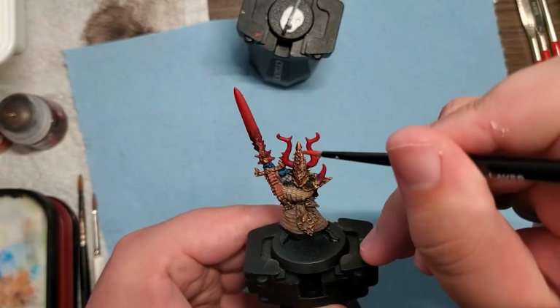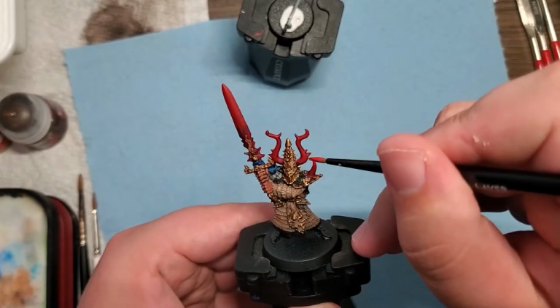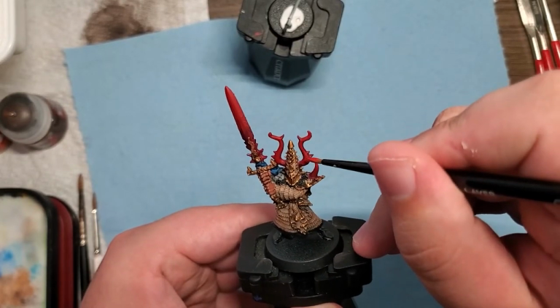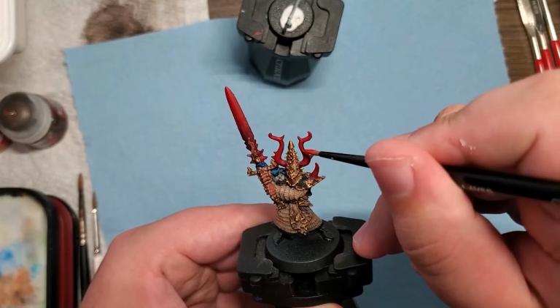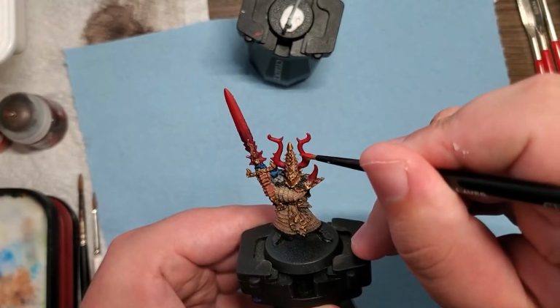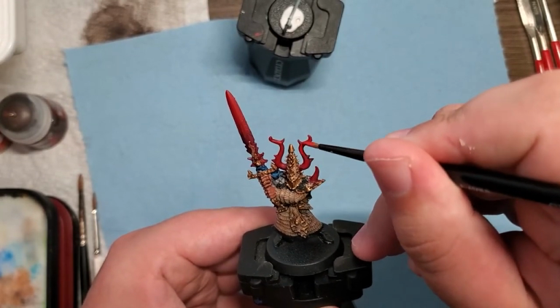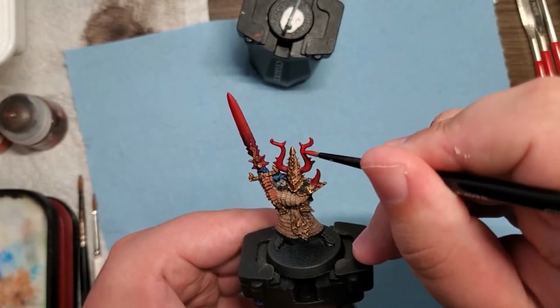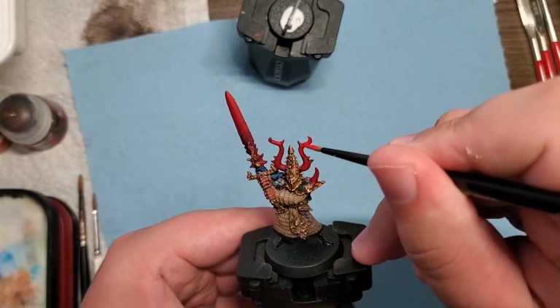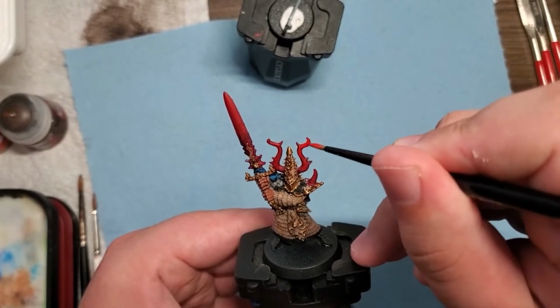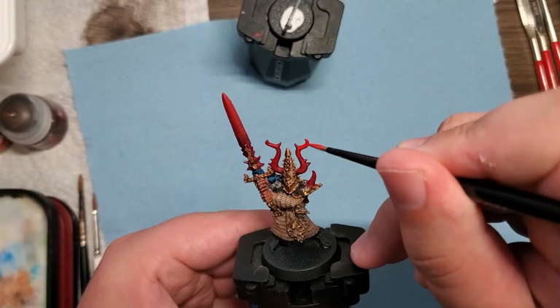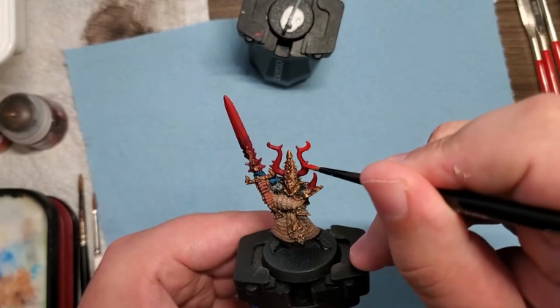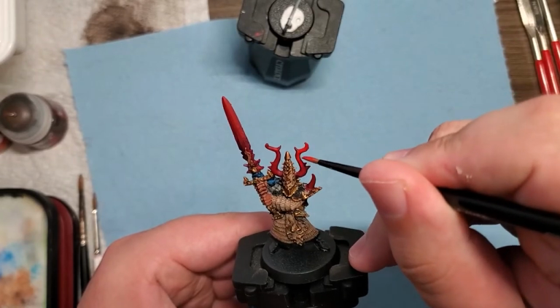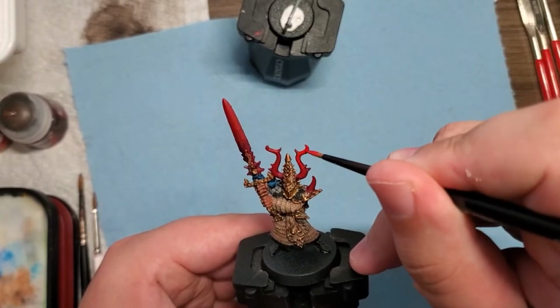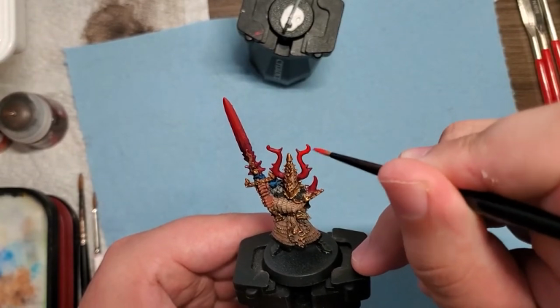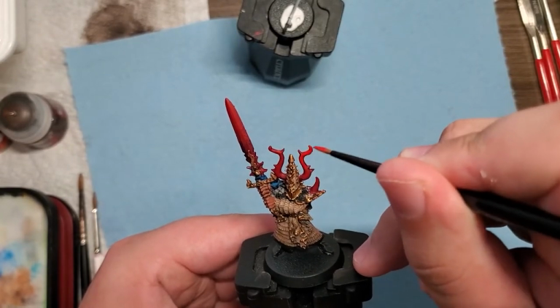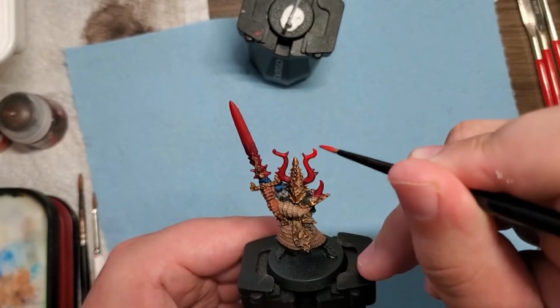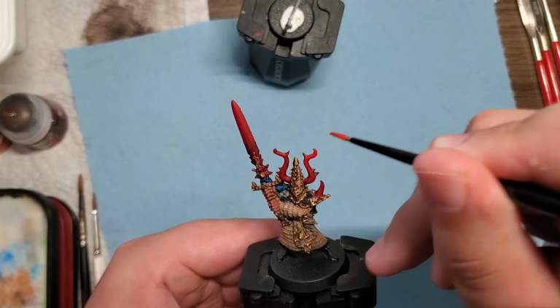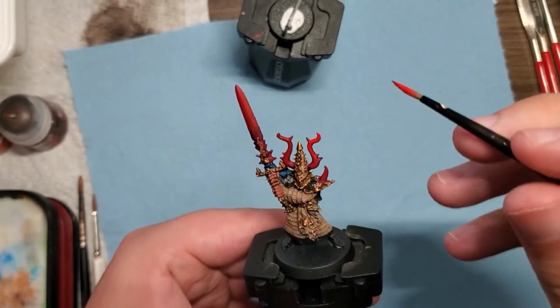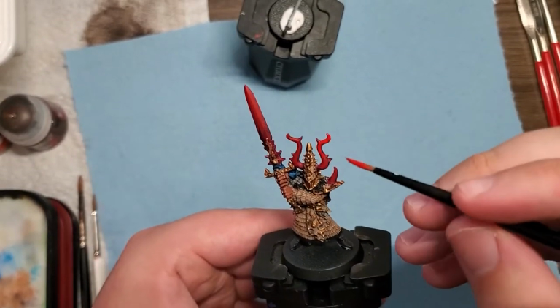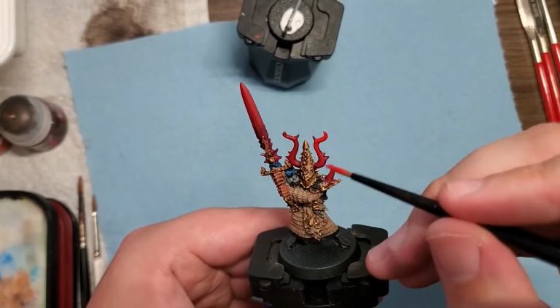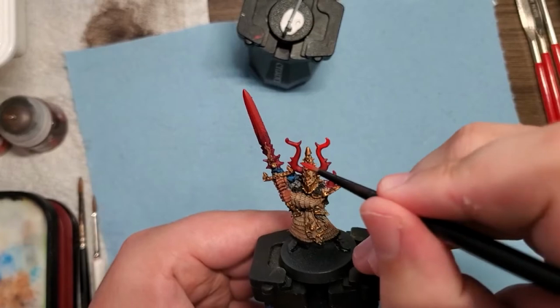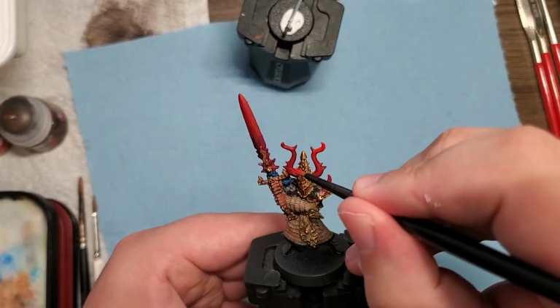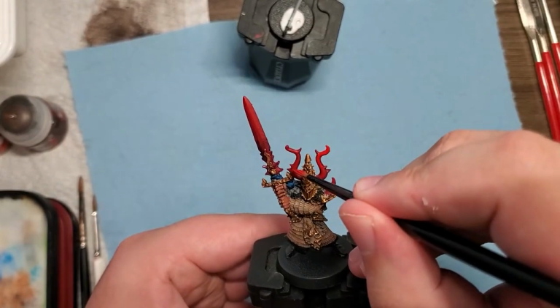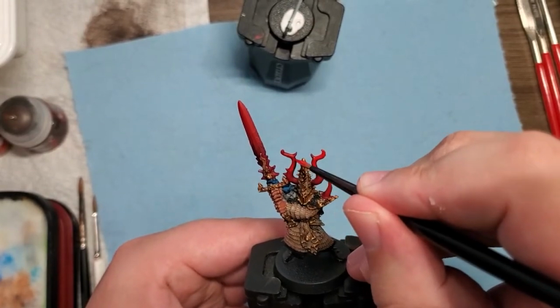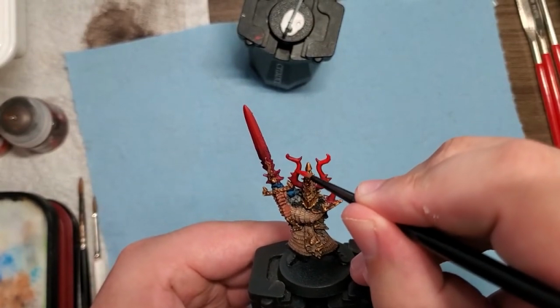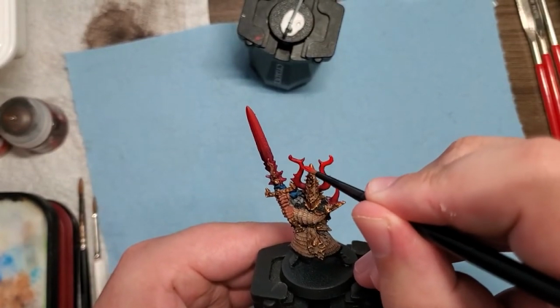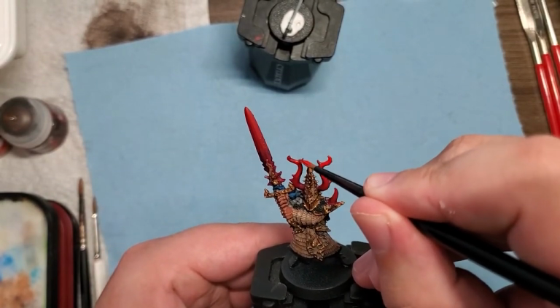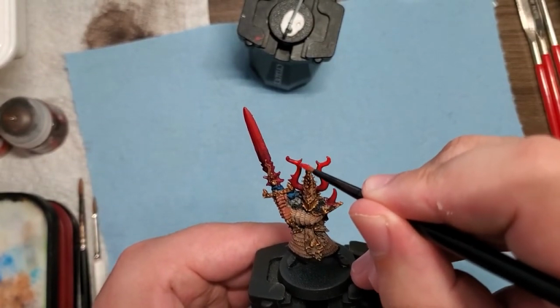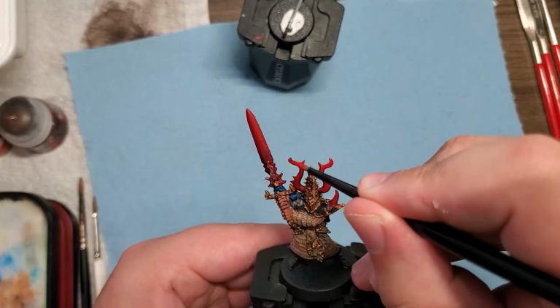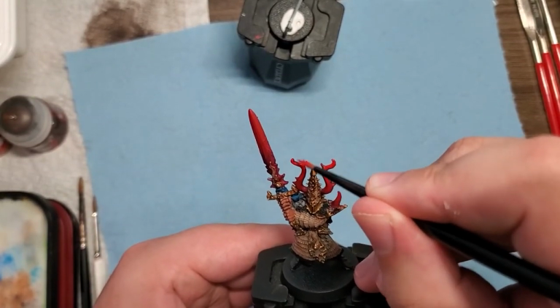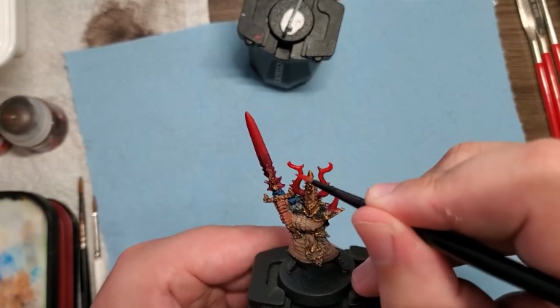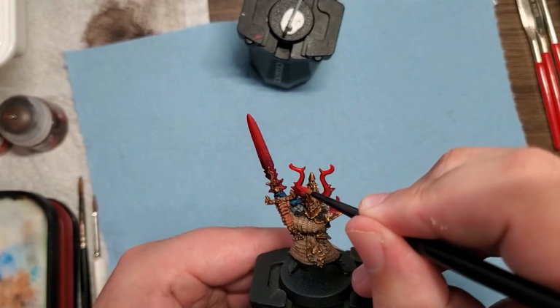Even further still, I added in some Wild Rider Red to make it even brighter. At this point we are close to our brightest light on here — we're going to go one step further with our large mix.